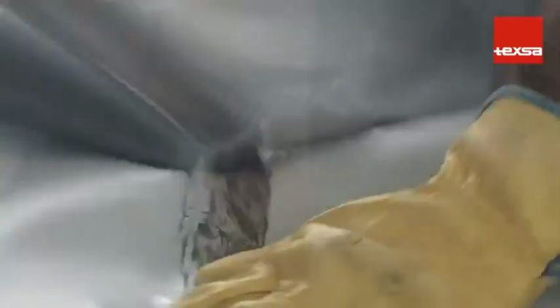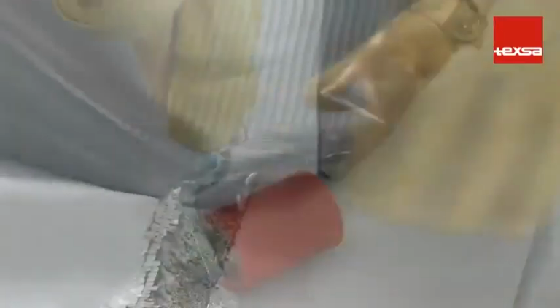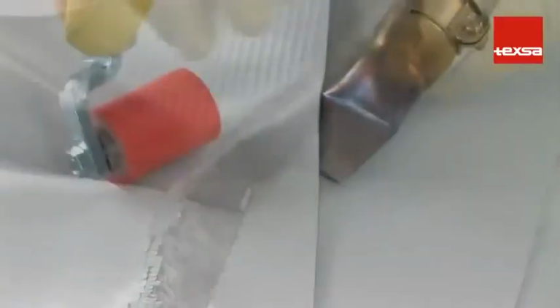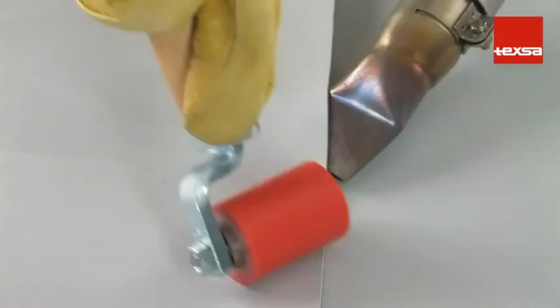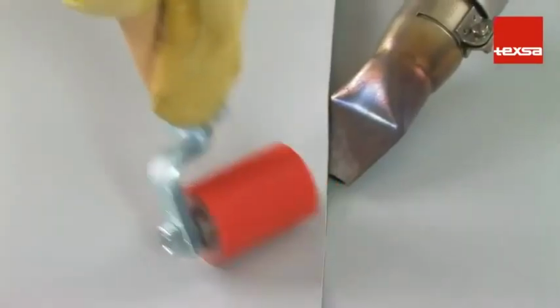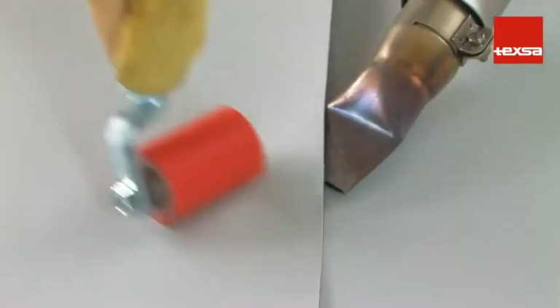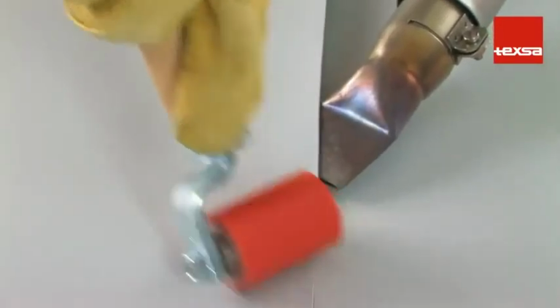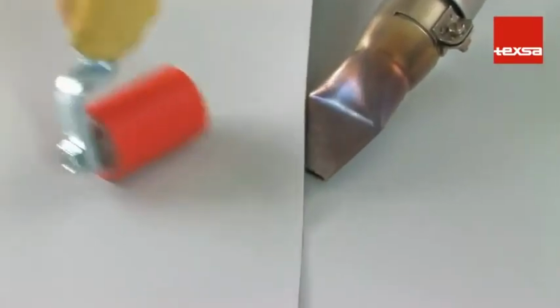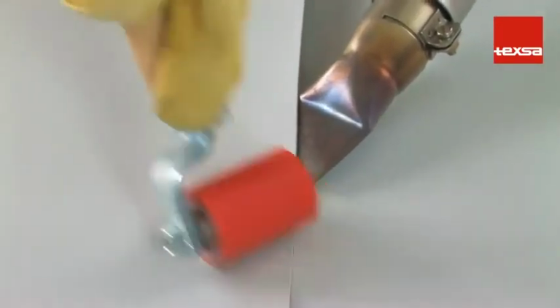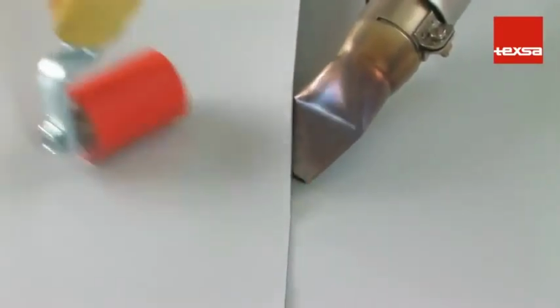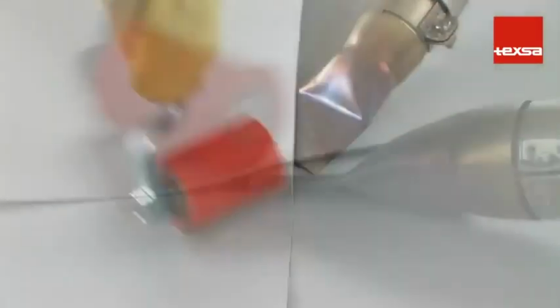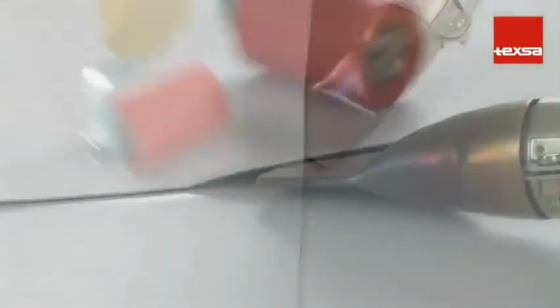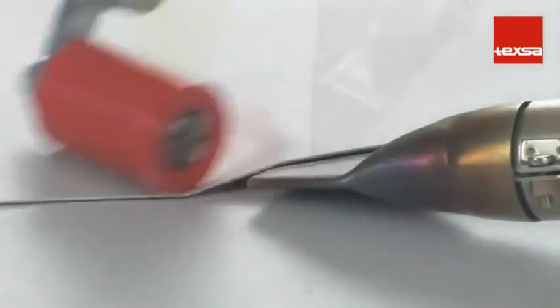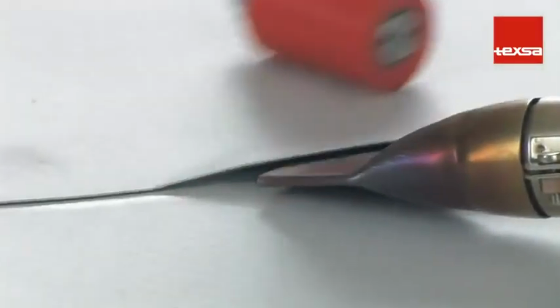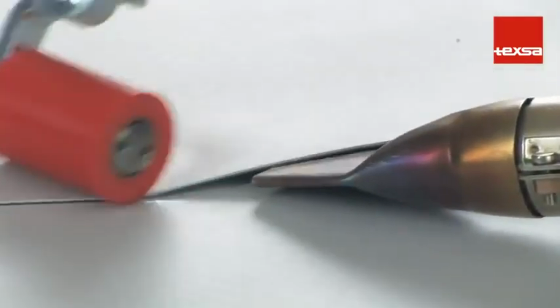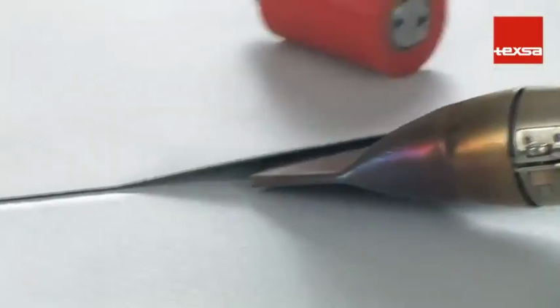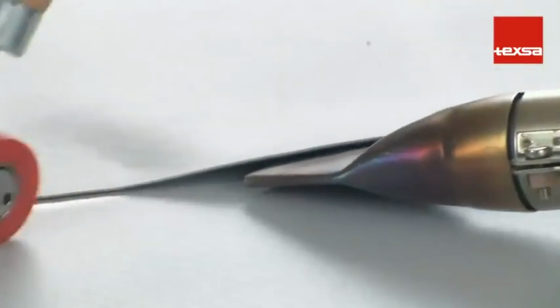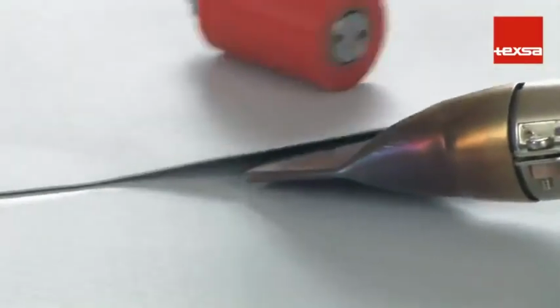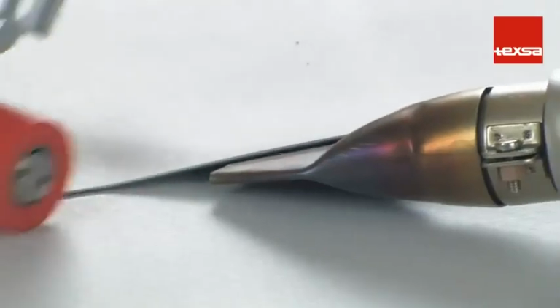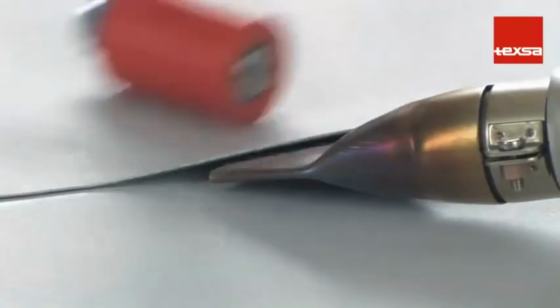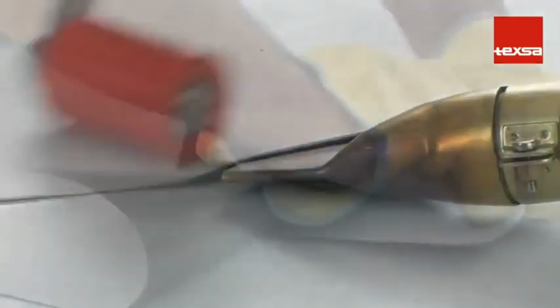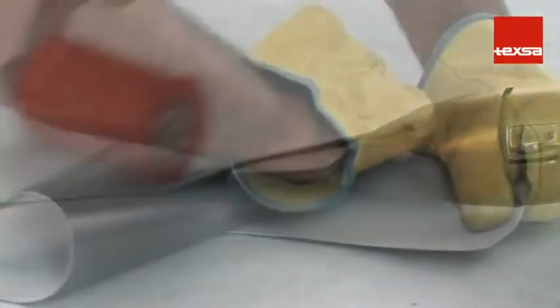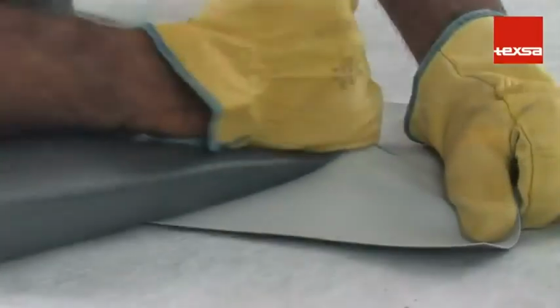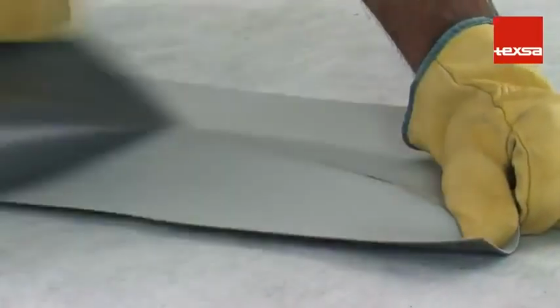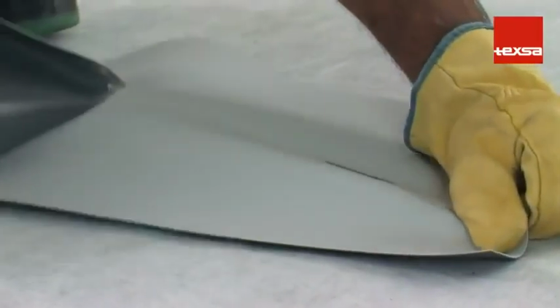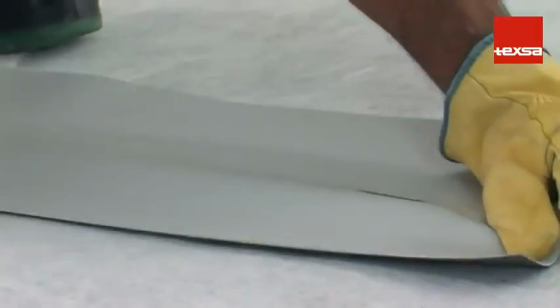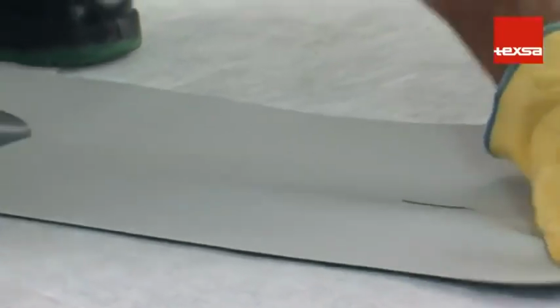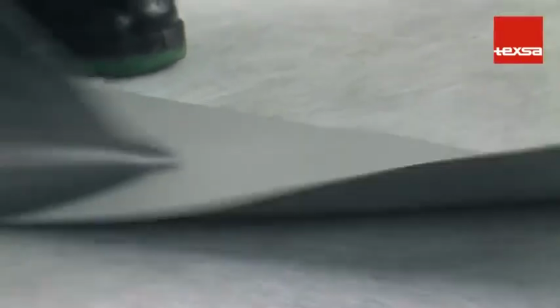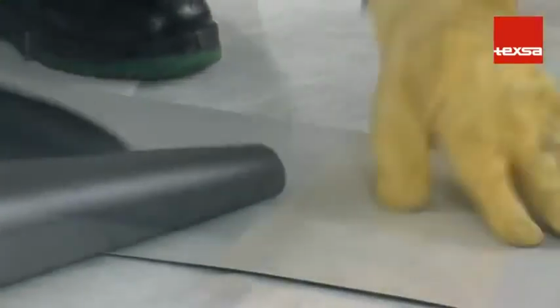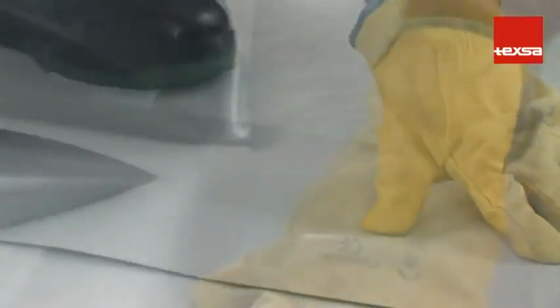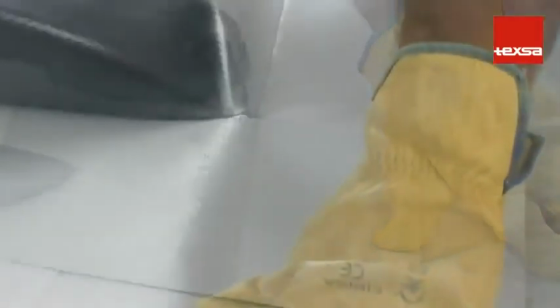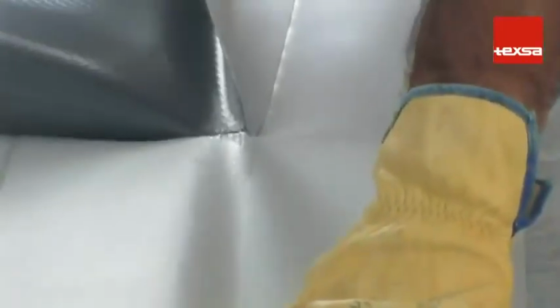On the other hand, if the working temperature is too low, spots will remain that have not welded. When pulling on the membrane, the weld breaks apart before the membrane tears.